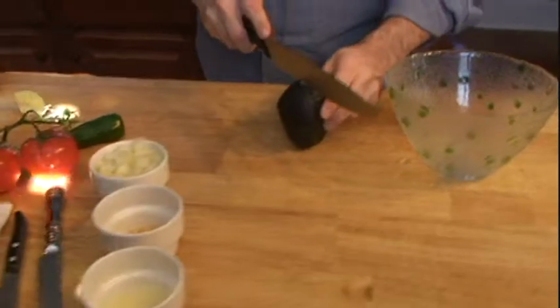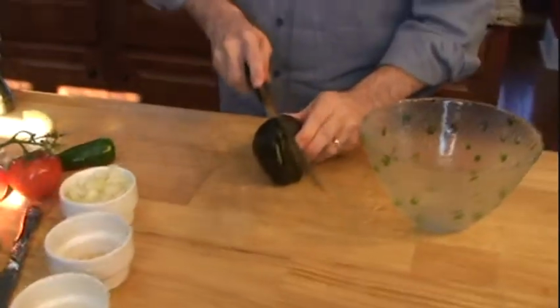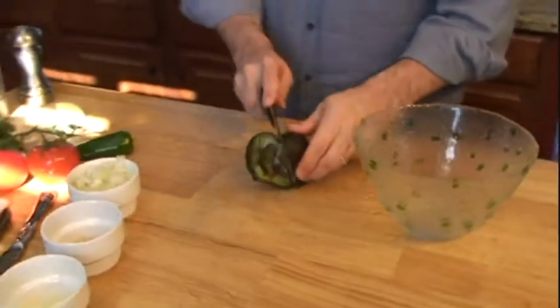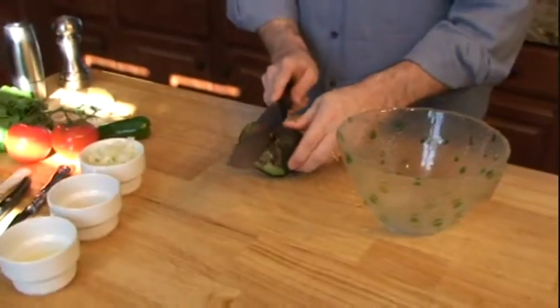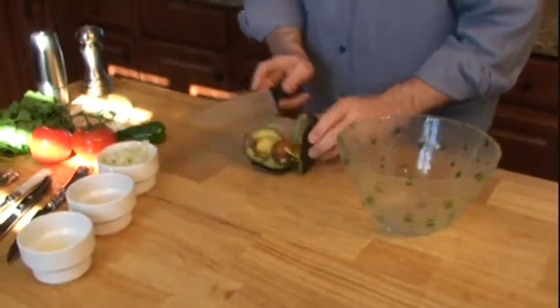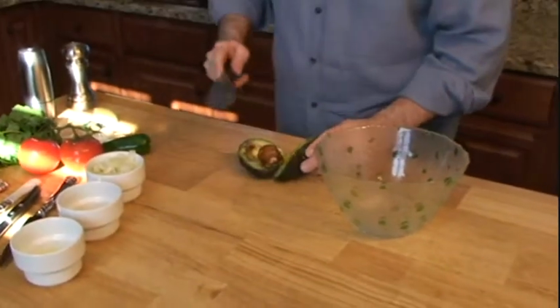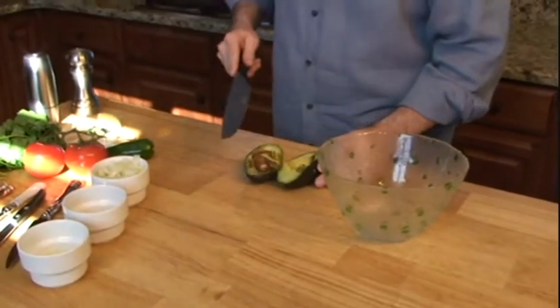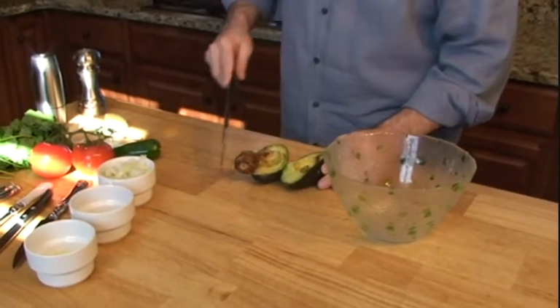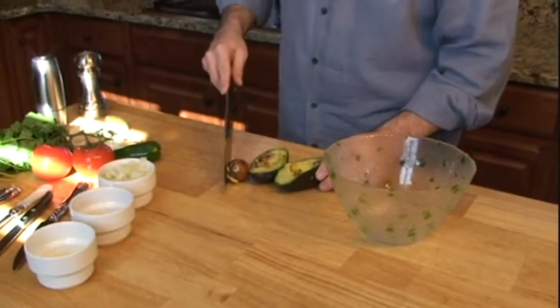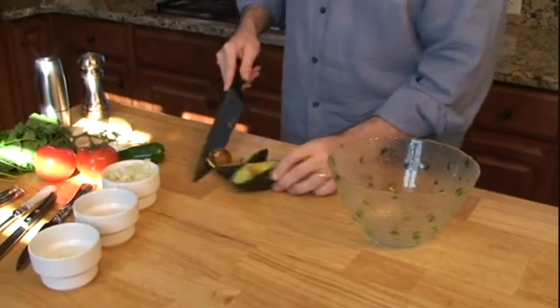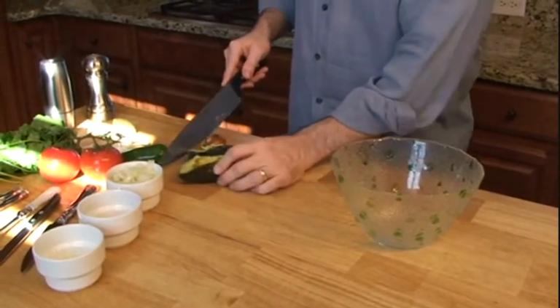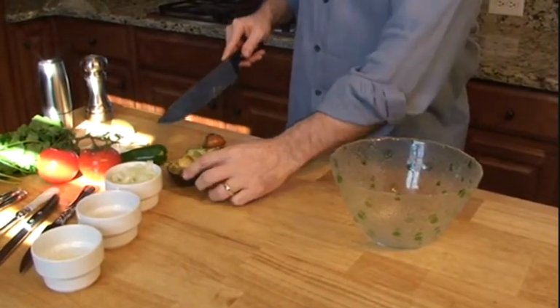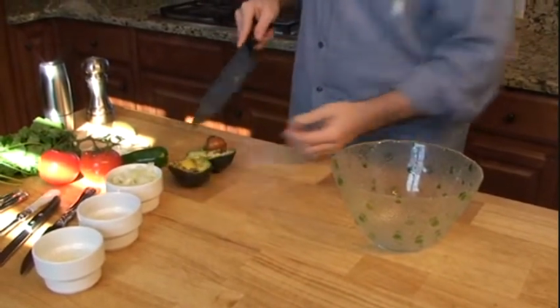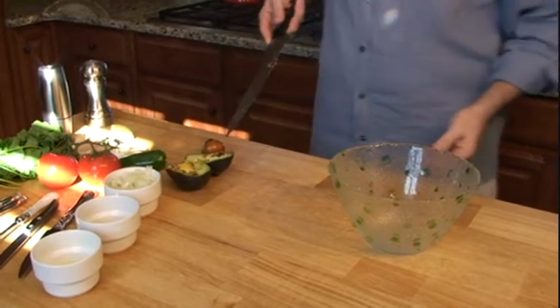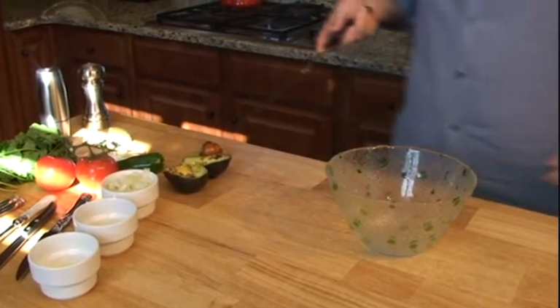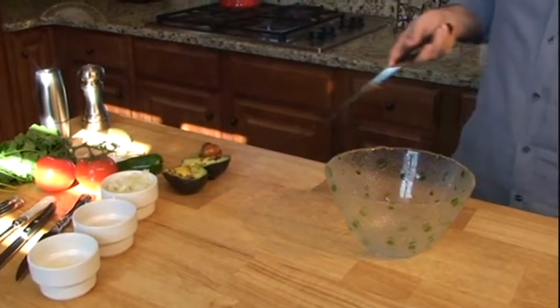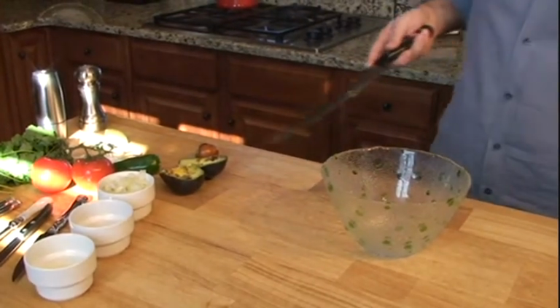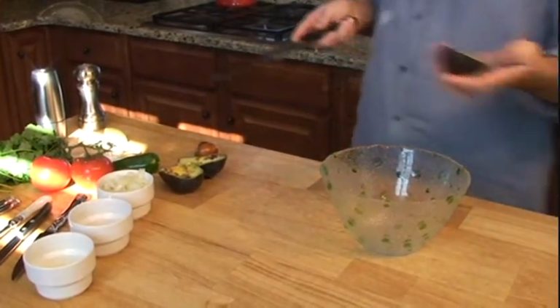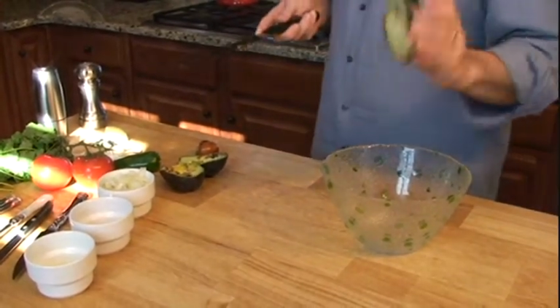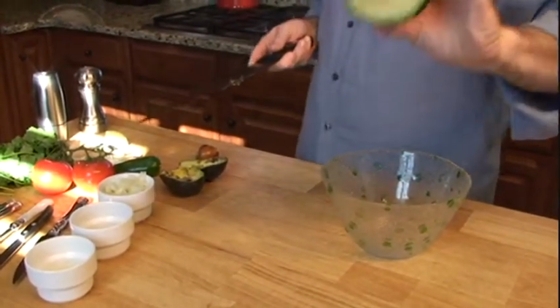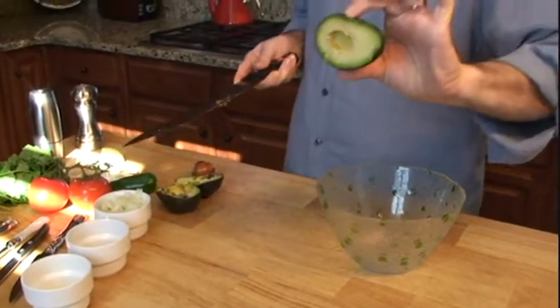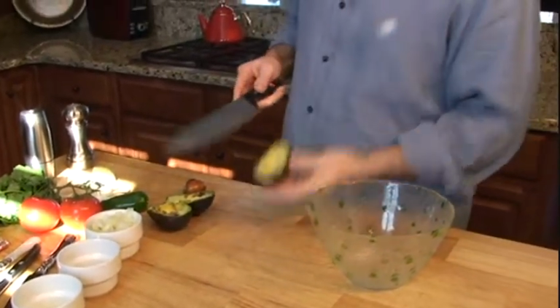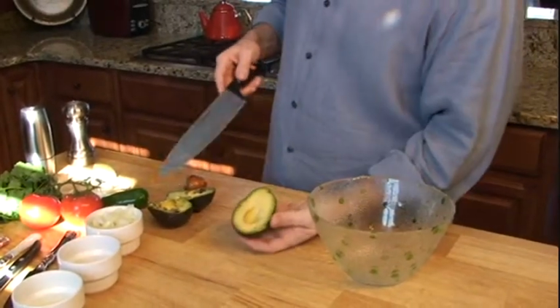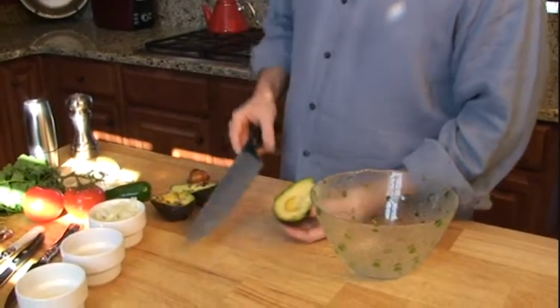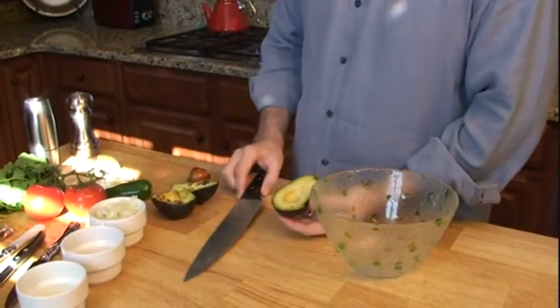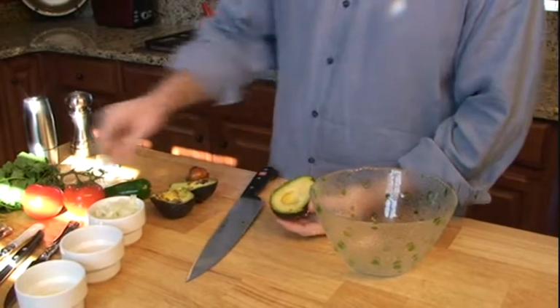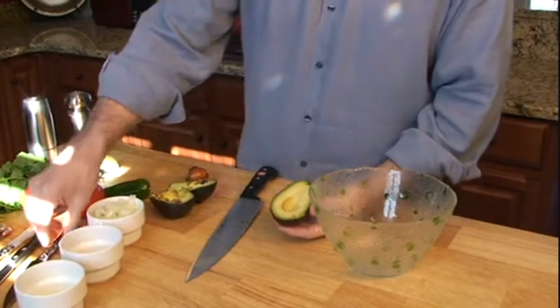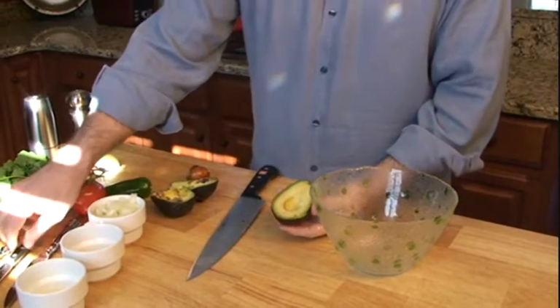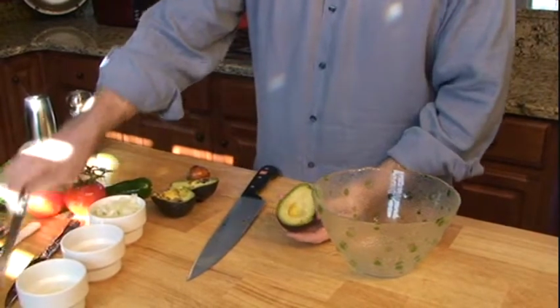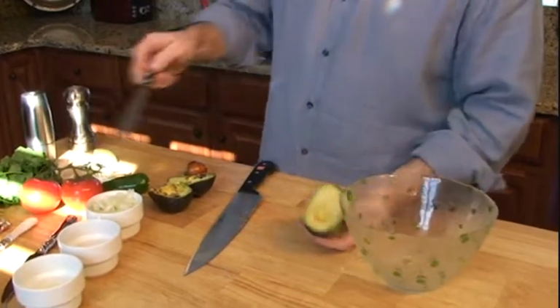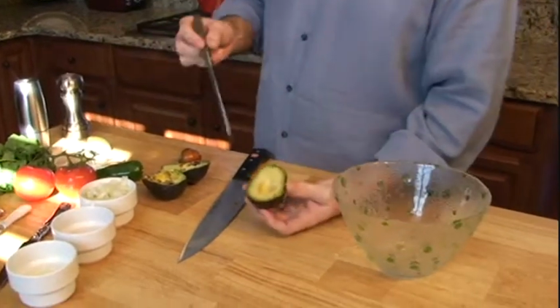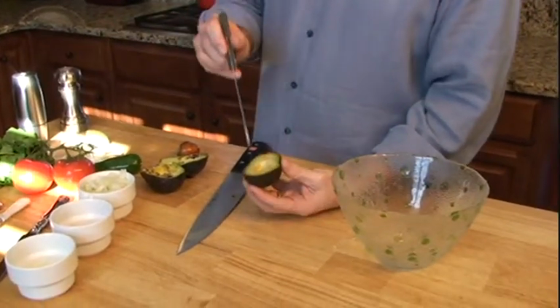Just cut them up. Actually this one might be too ripe — that's probably a little too ripe, but that gives an example of maybe one that's passable but not. Here's perfect right here. Avocados that look really good.